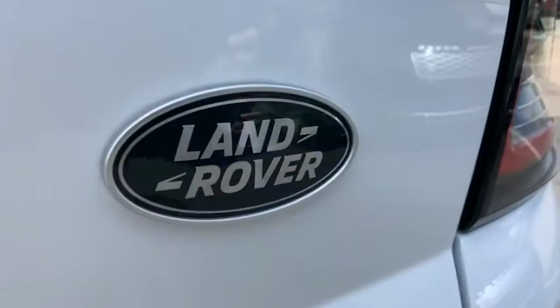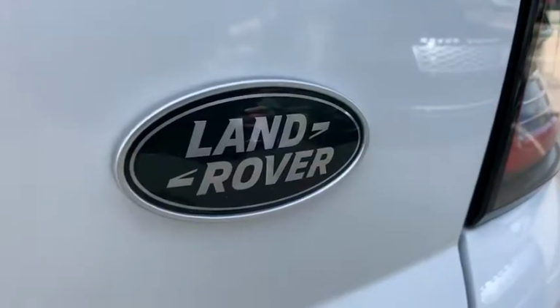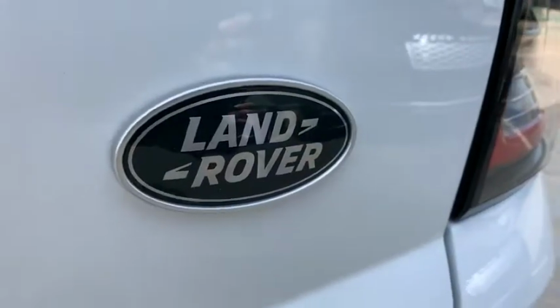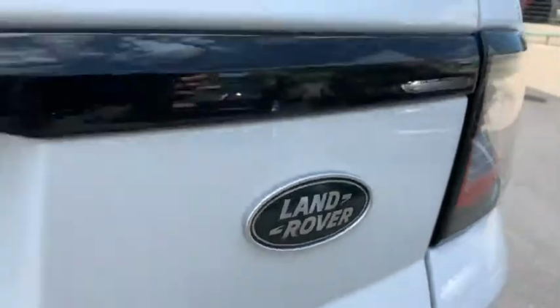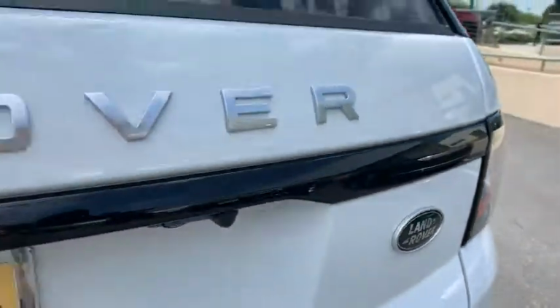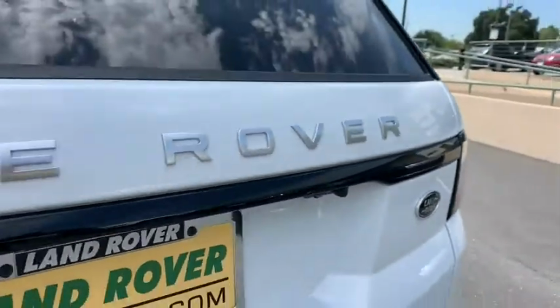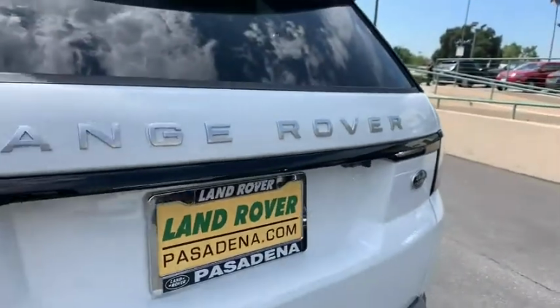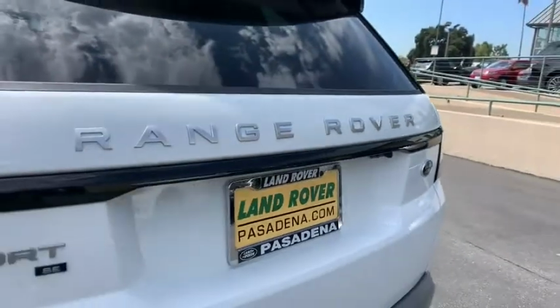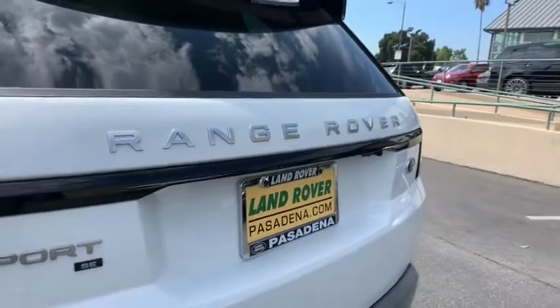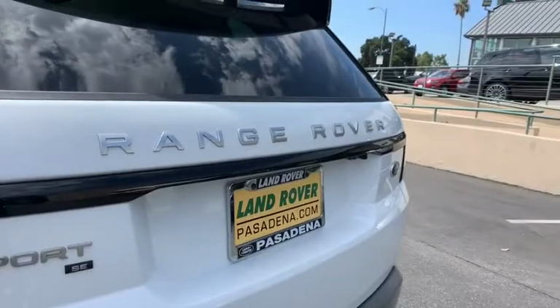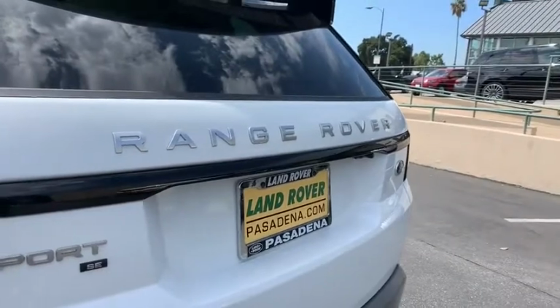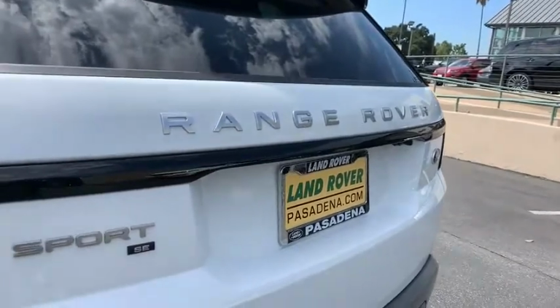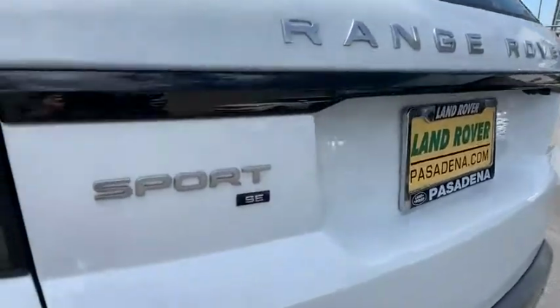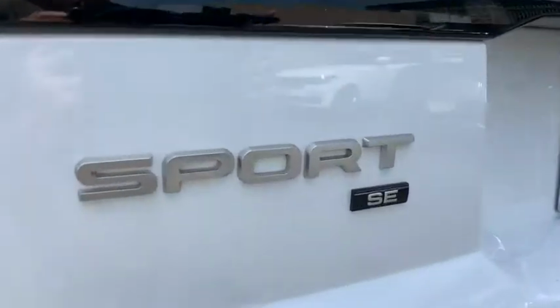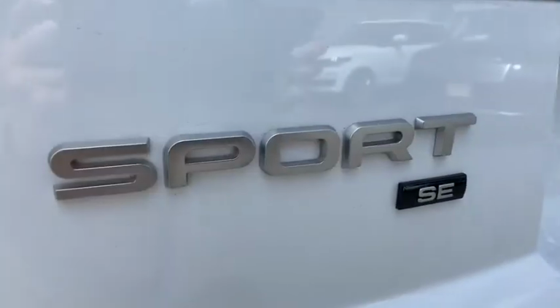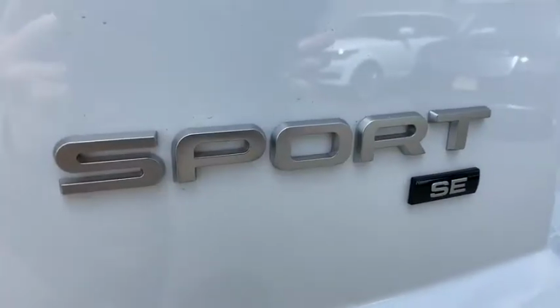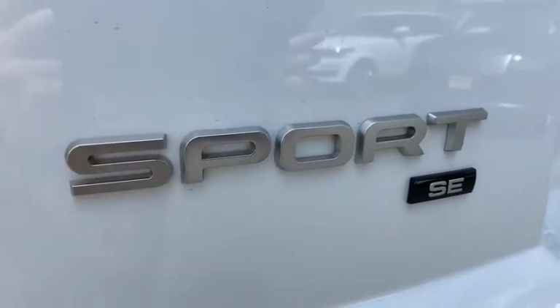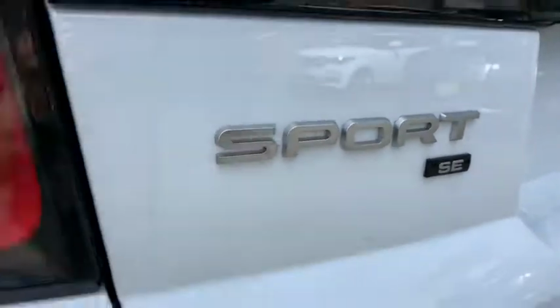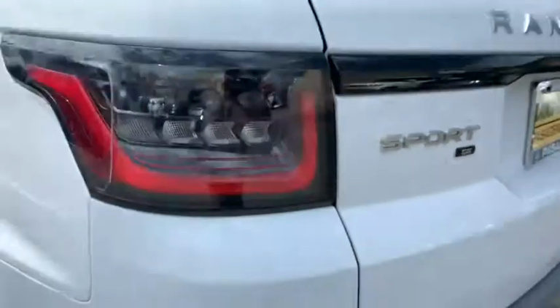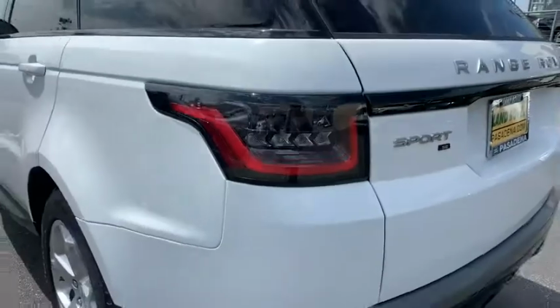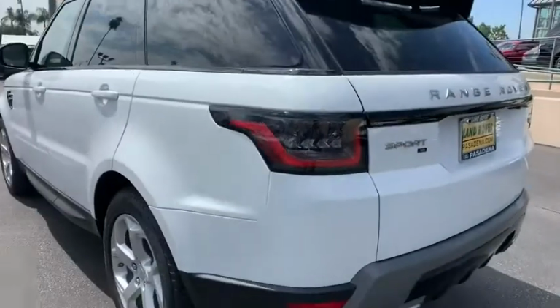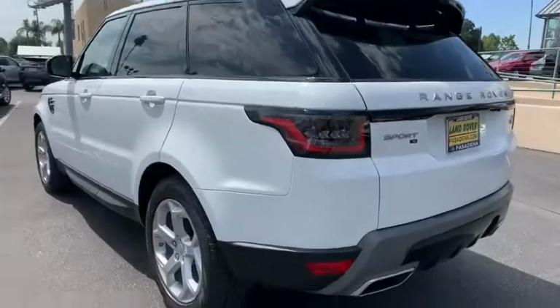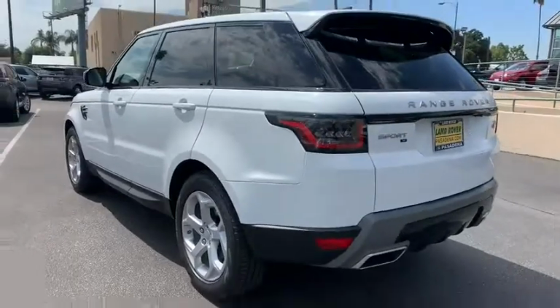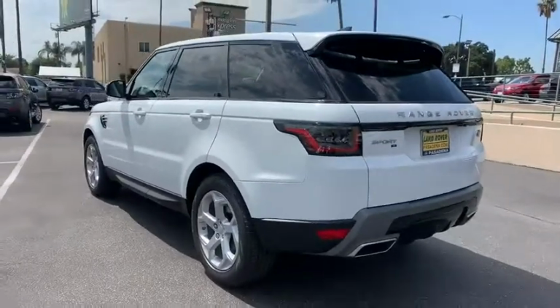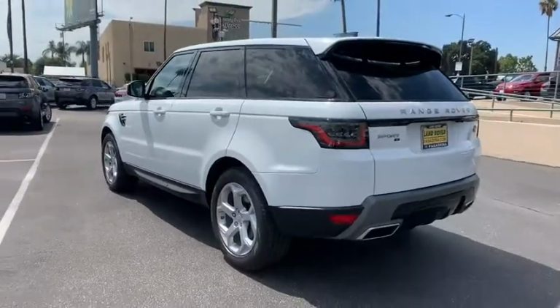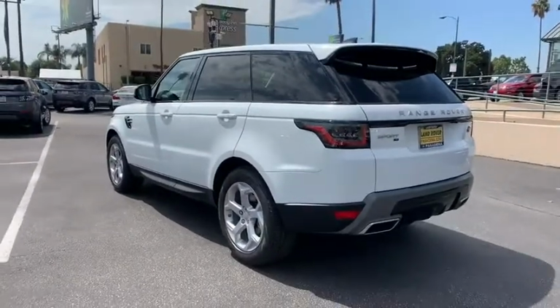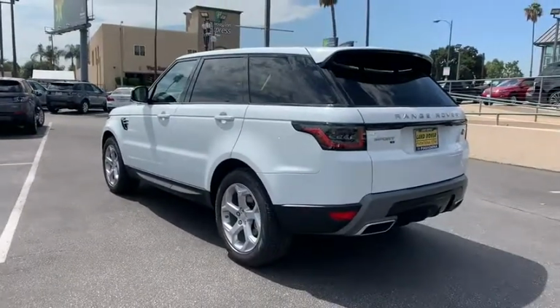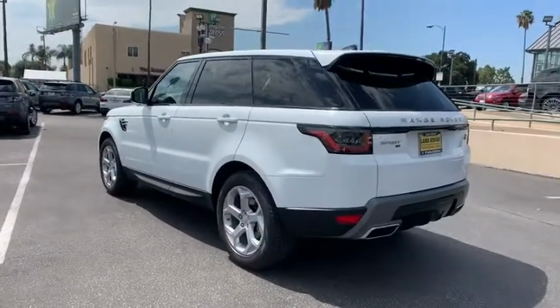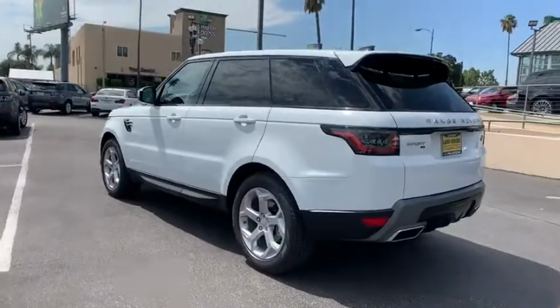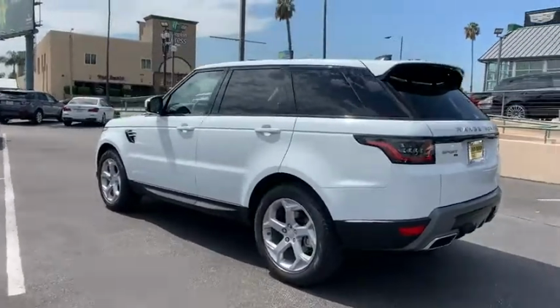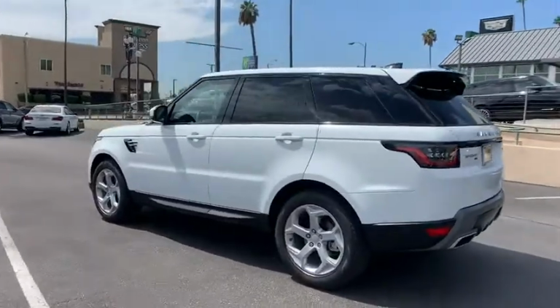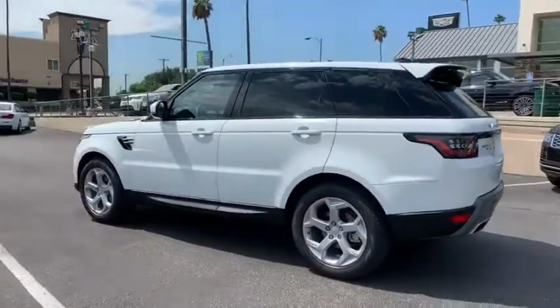Stability control, navigation system, anti-lock braking system, leather-wrapped steering wheel, Bluetooth, adjustable steering wheel, power steering, cruise control, four-wheel drive, auto-dimming rear-view mirror, floor mats, keyless start.